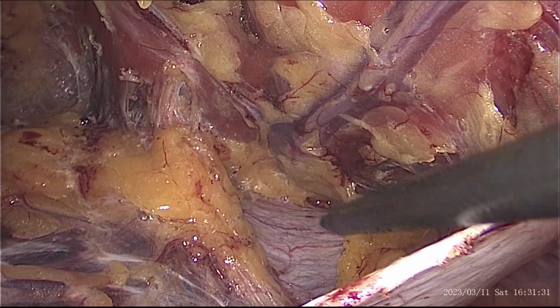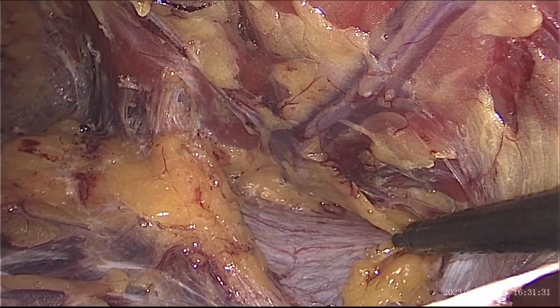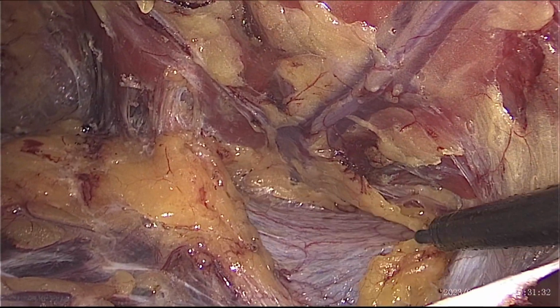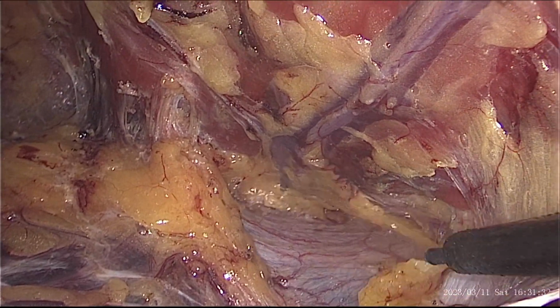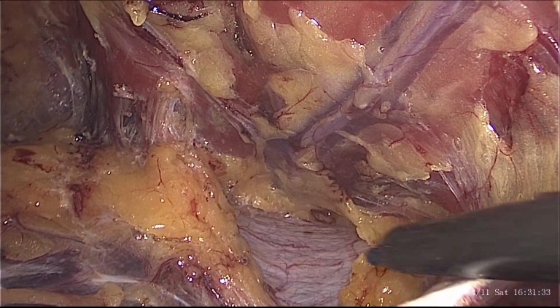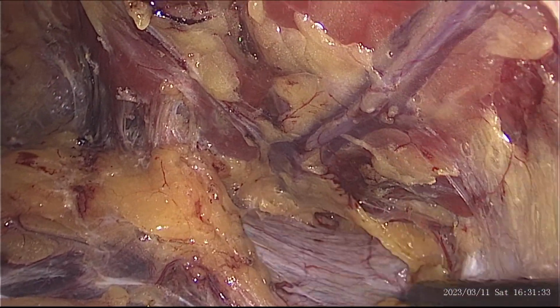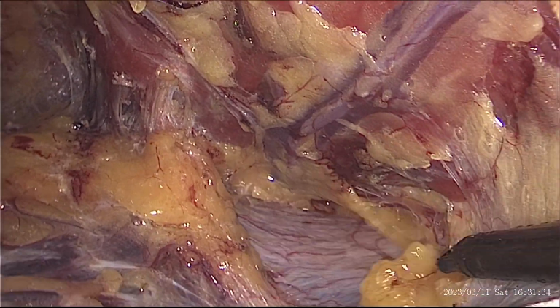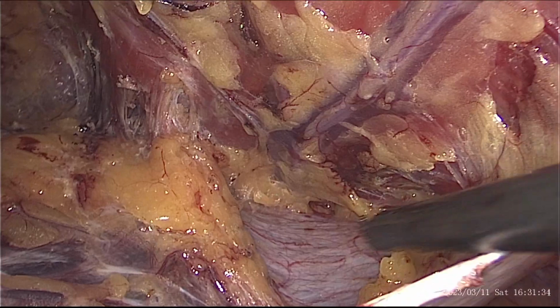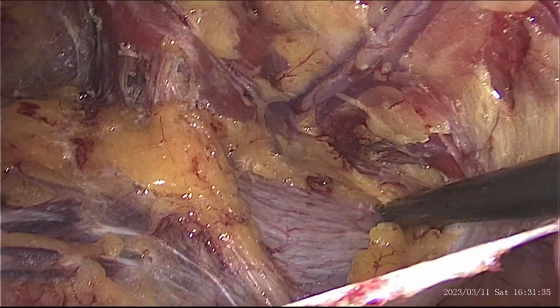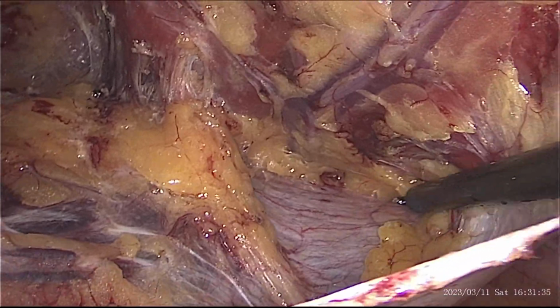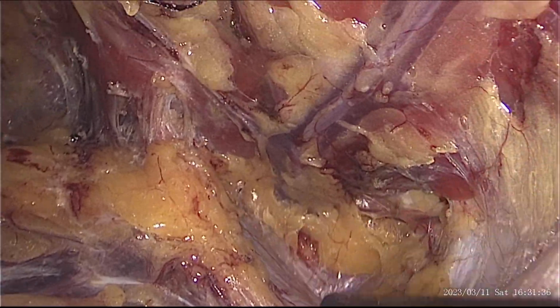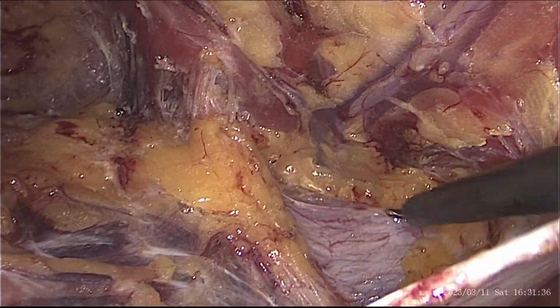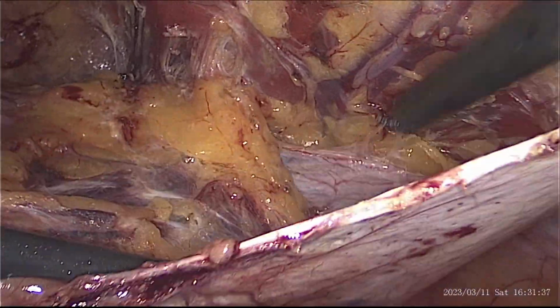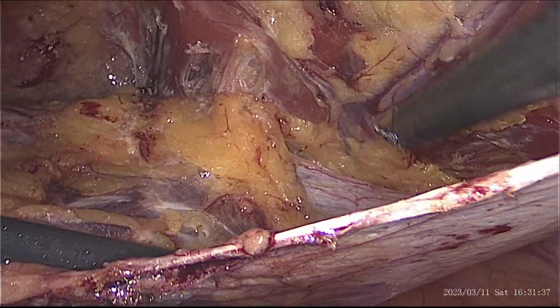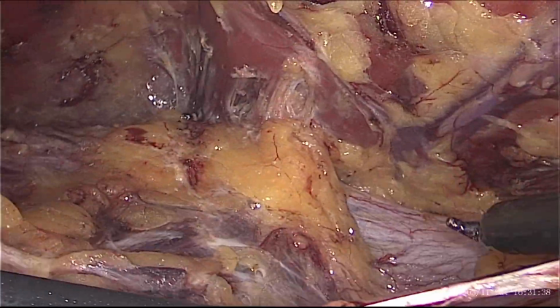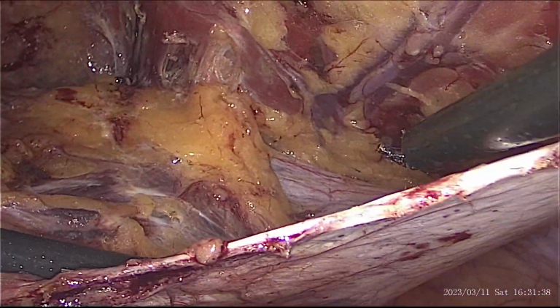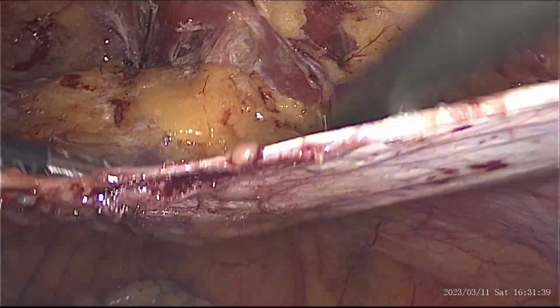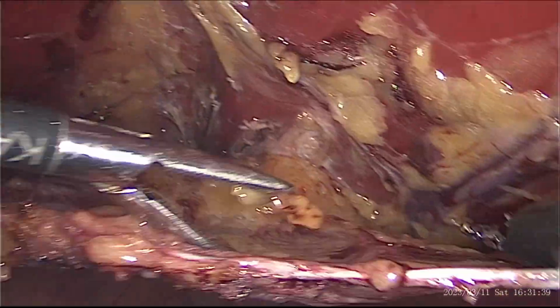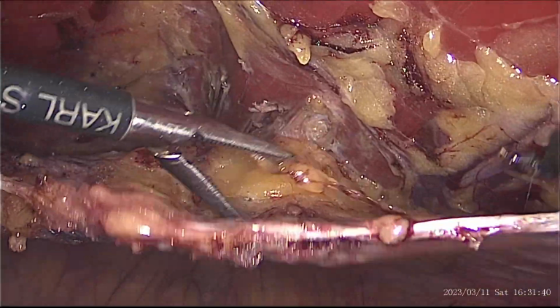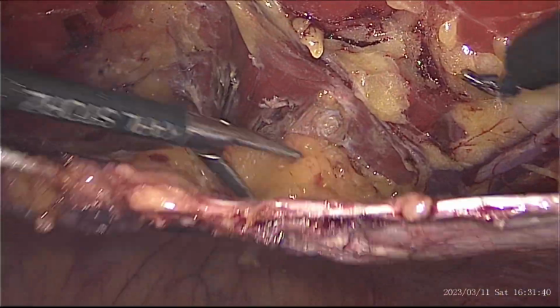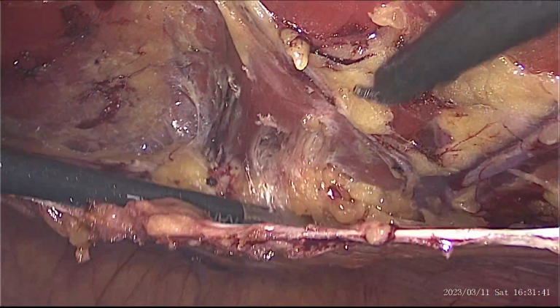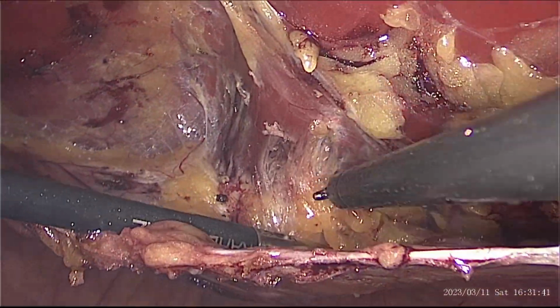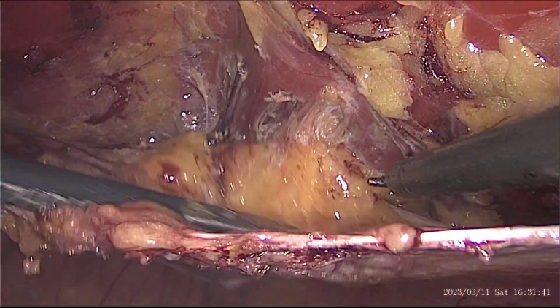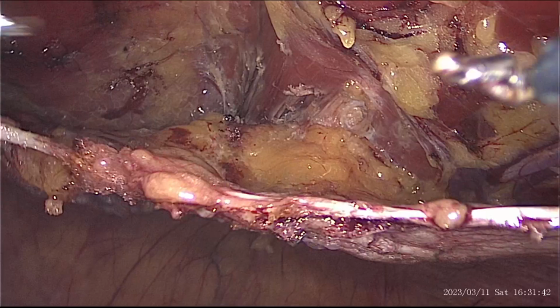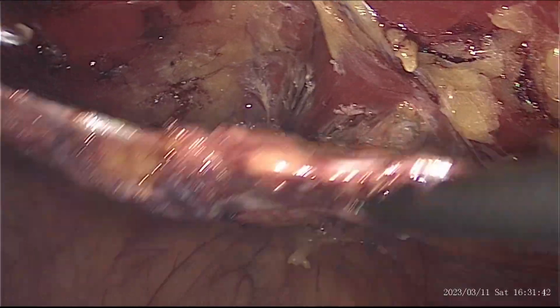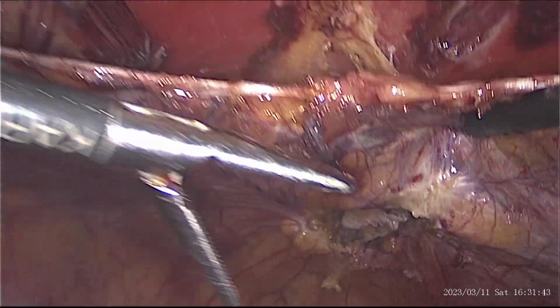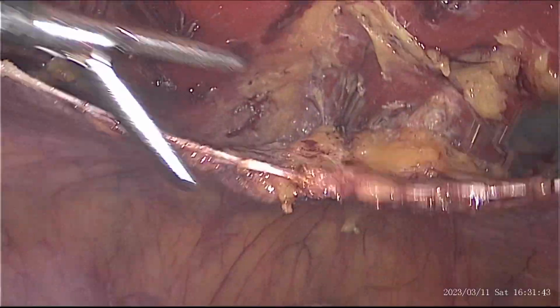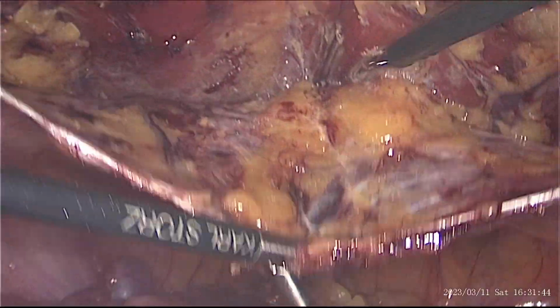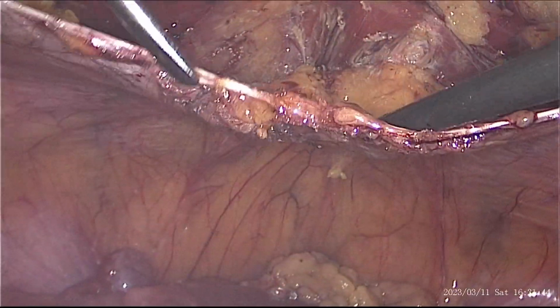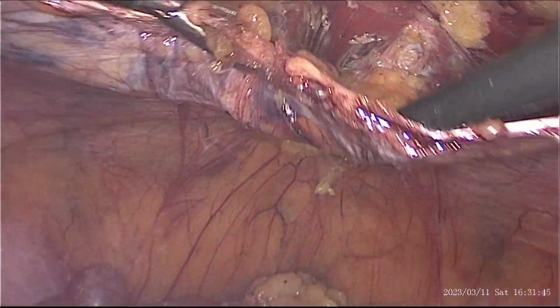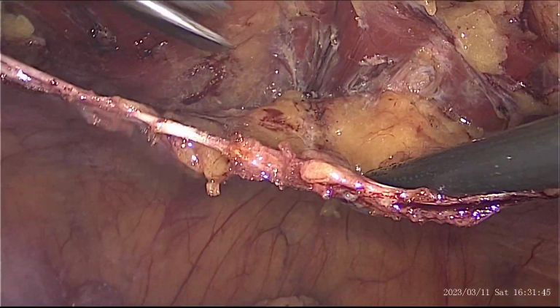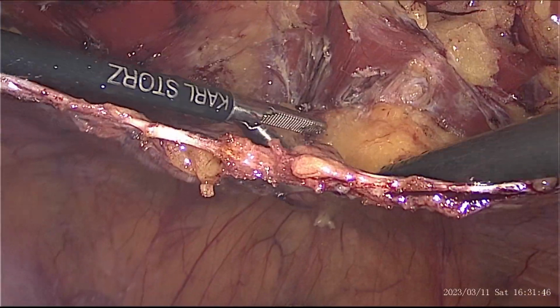Before proceeding to tackle the flap at the hernia defect, we have created adequate space on both sides of the defect. This helps us in keeping the peritoneal defect as small as possible.